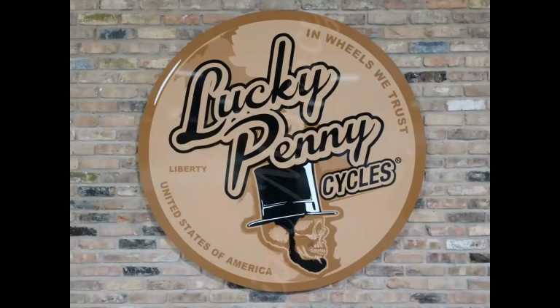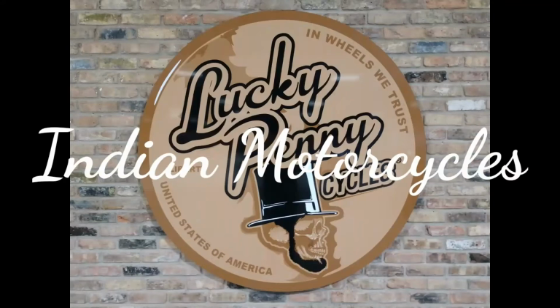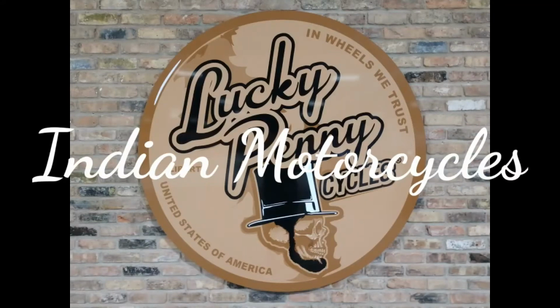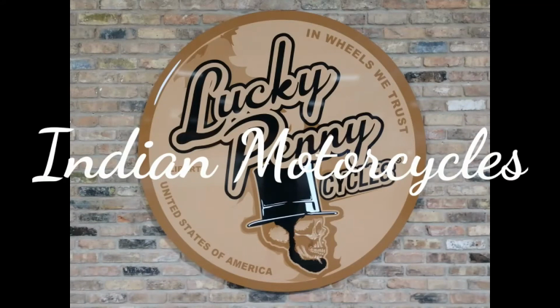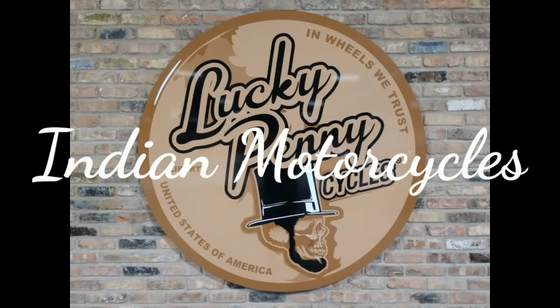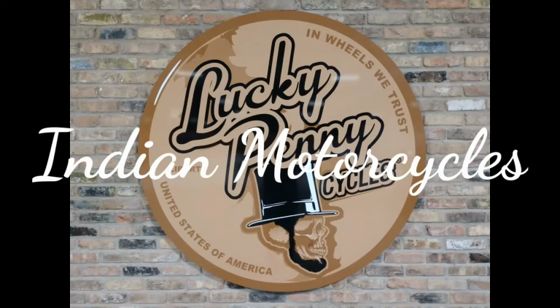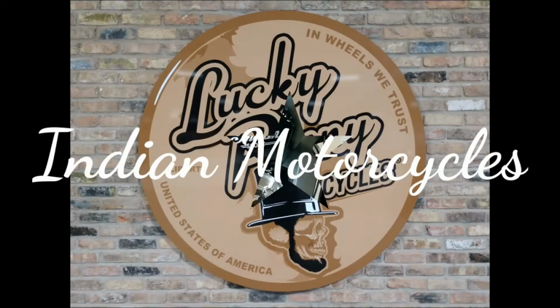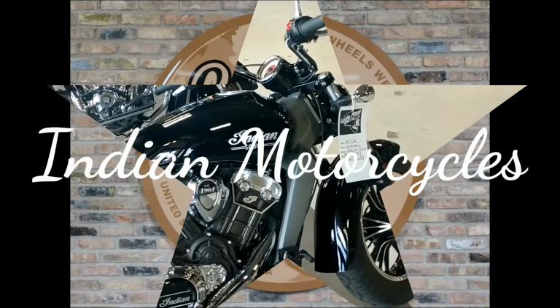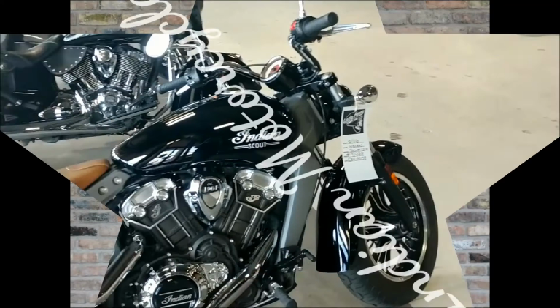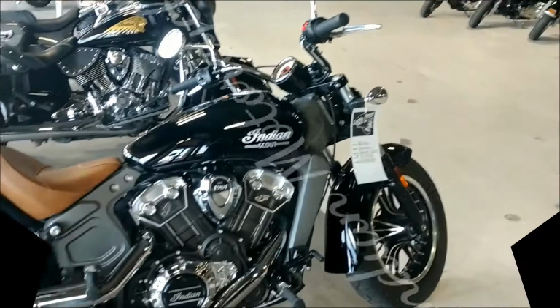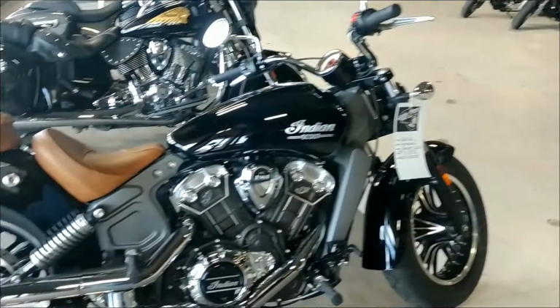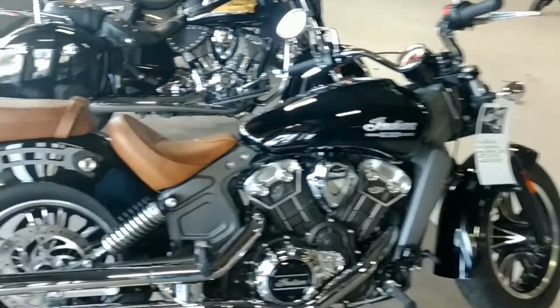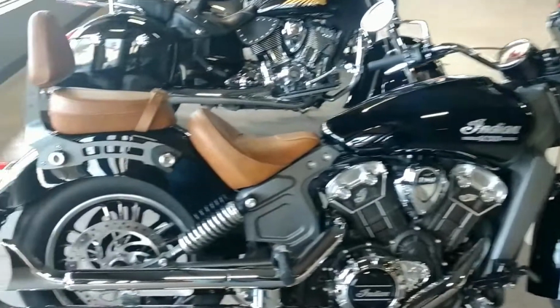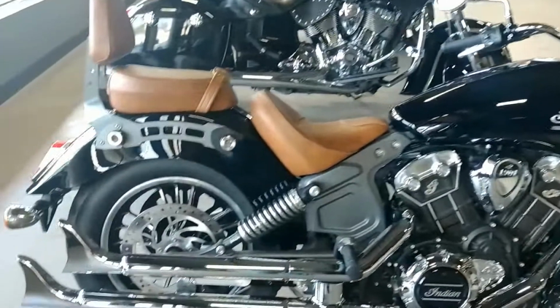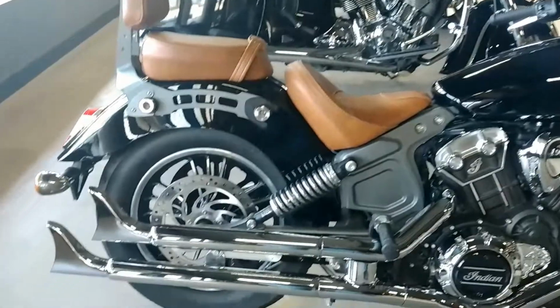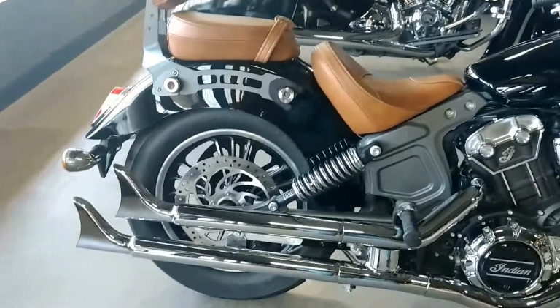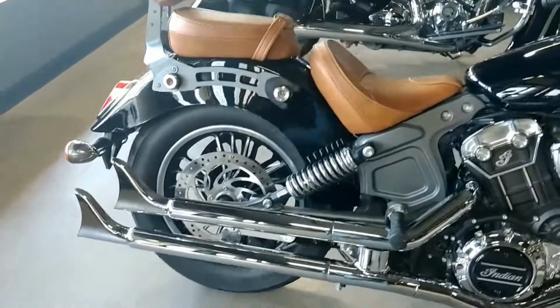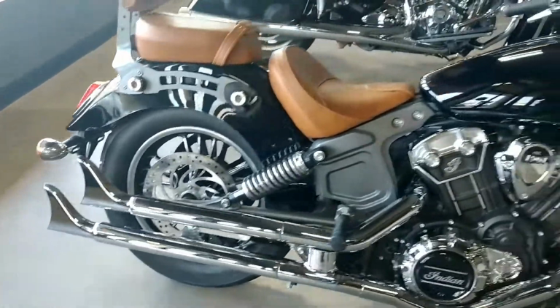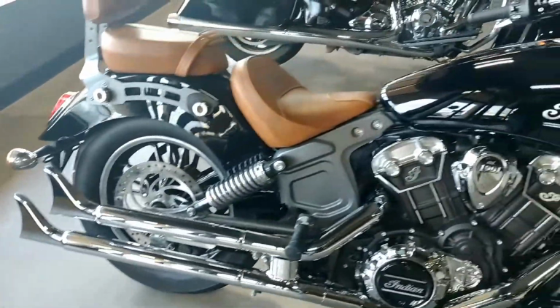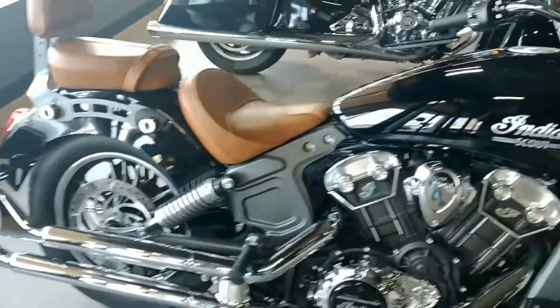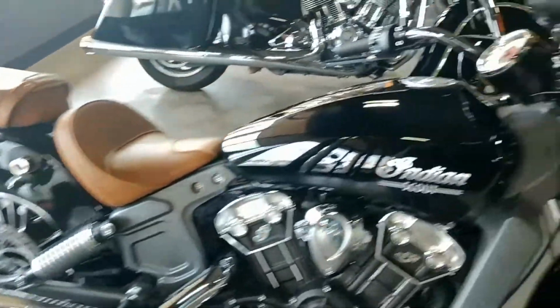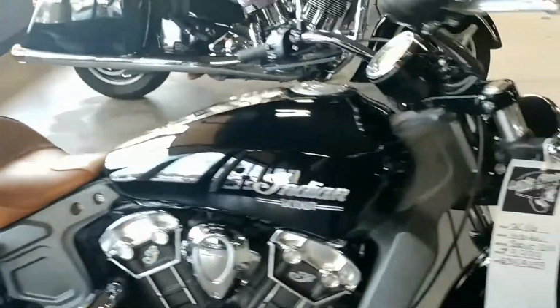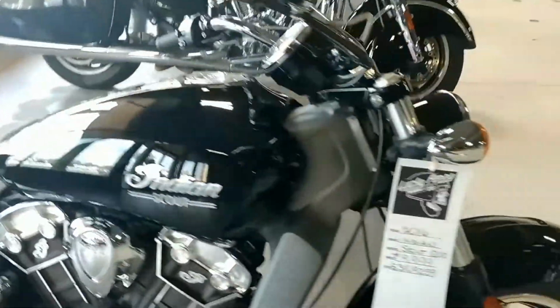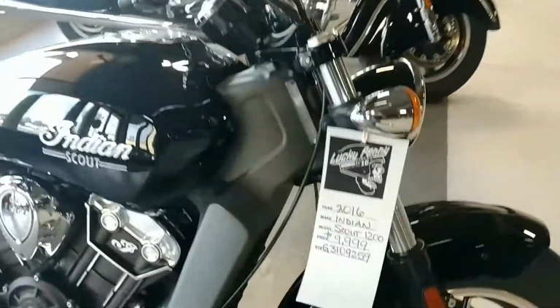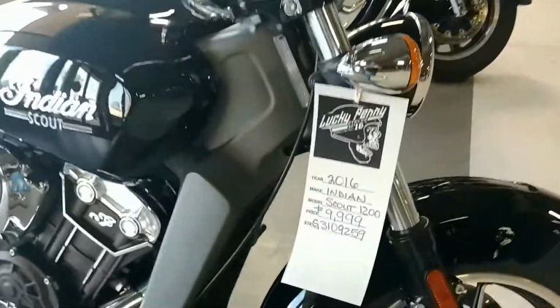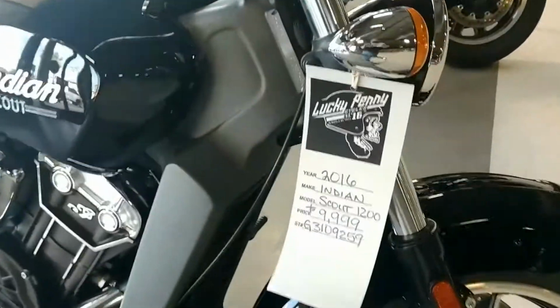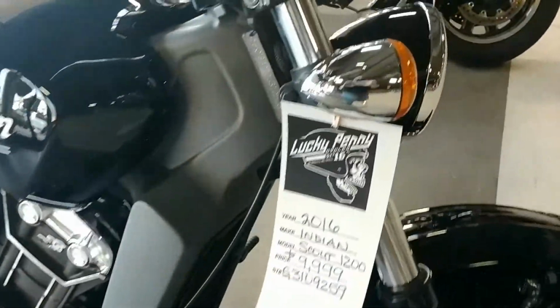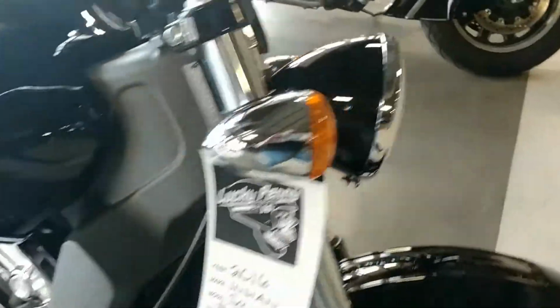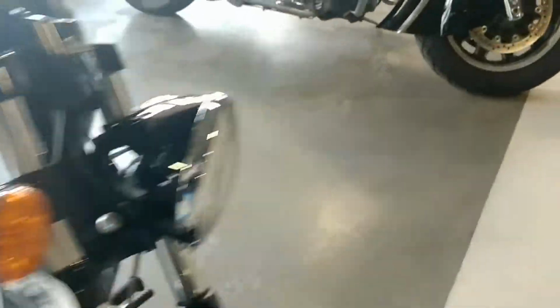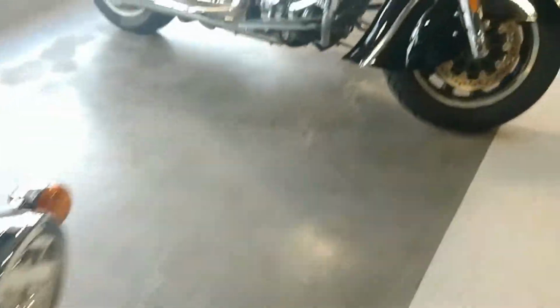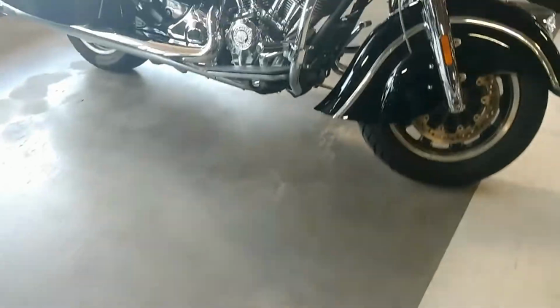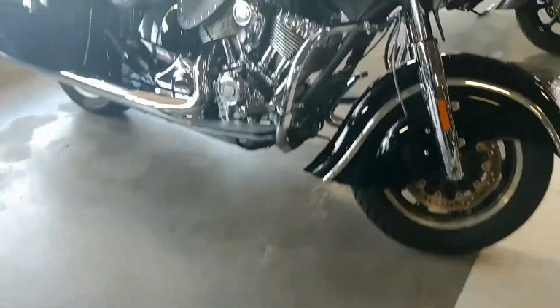Hey guys, Leanne at Lucky Penny Cycles. Just wanted to show you the Indians we have in stock. 2016 Indian Scout, $9,999, has just over 4,000 miles on it, set up with a passenger seat and fishtails.